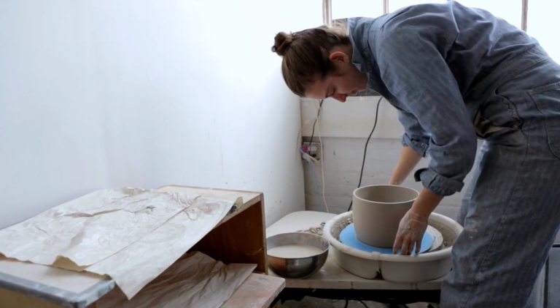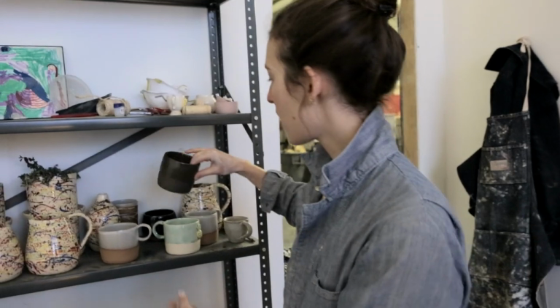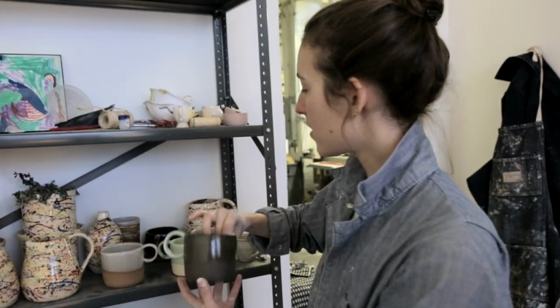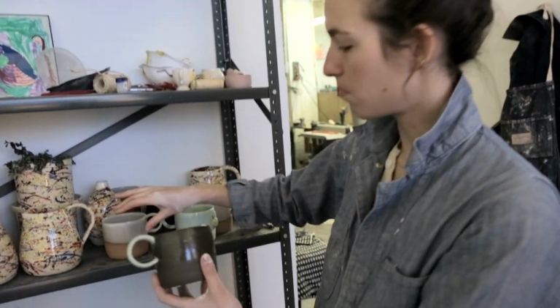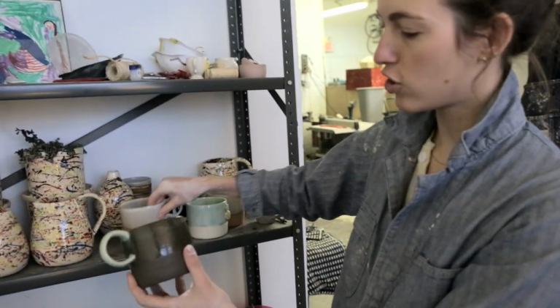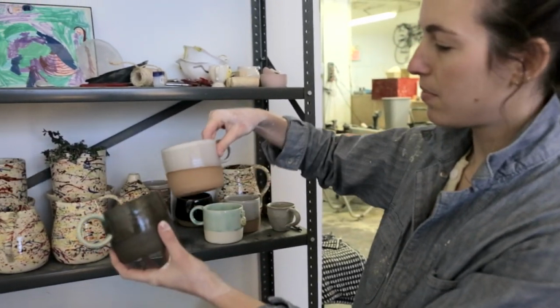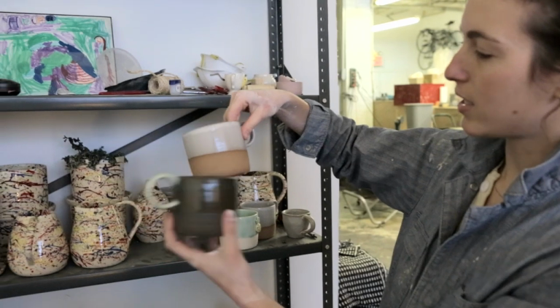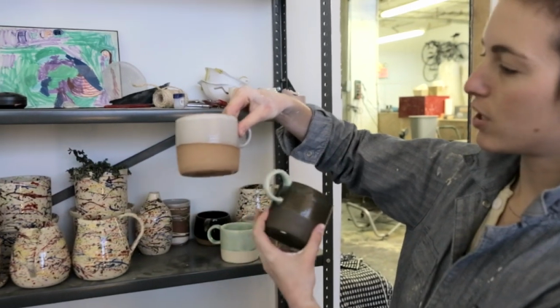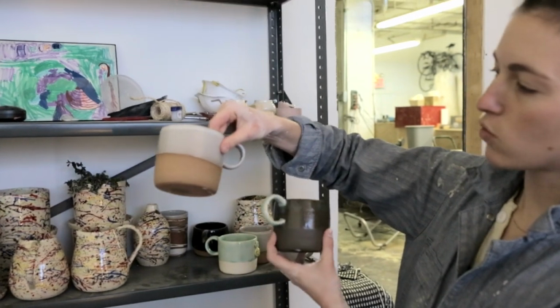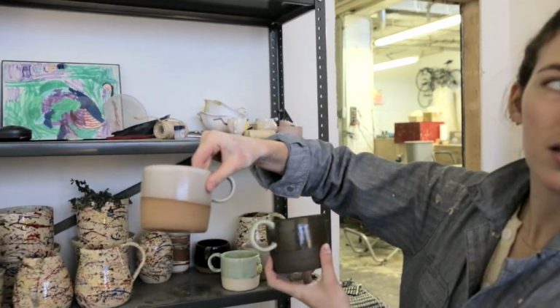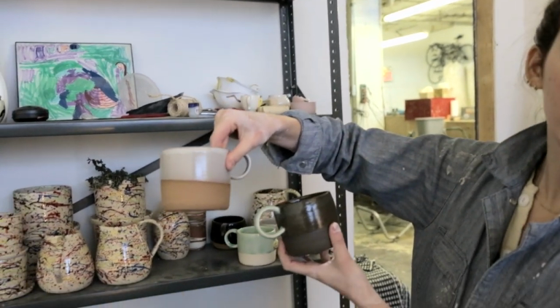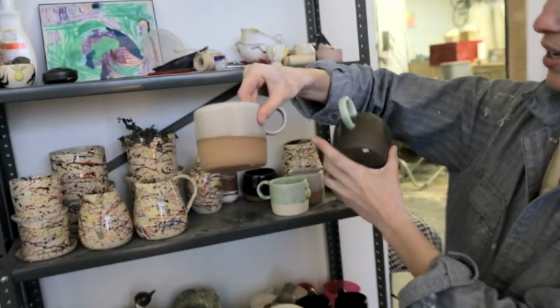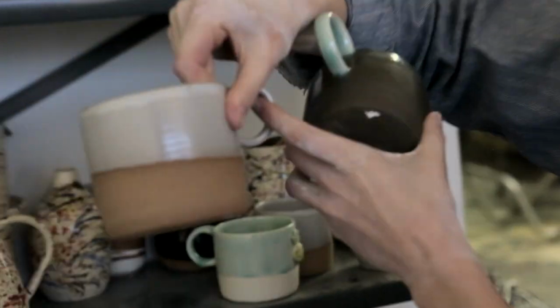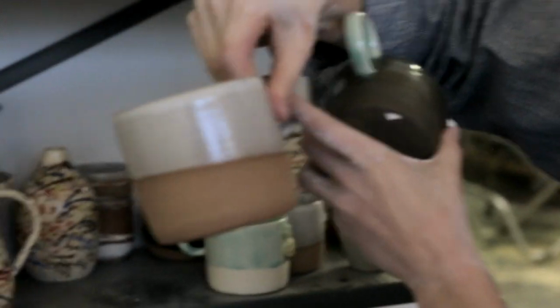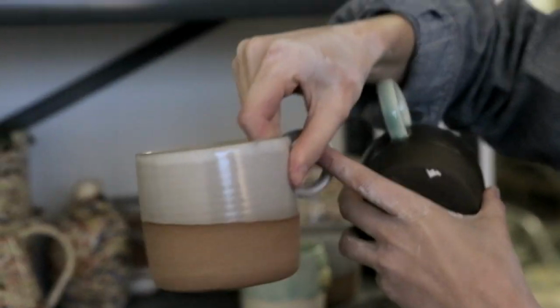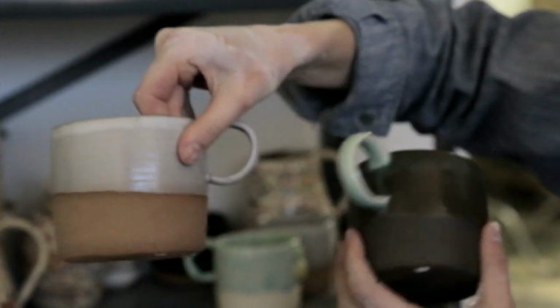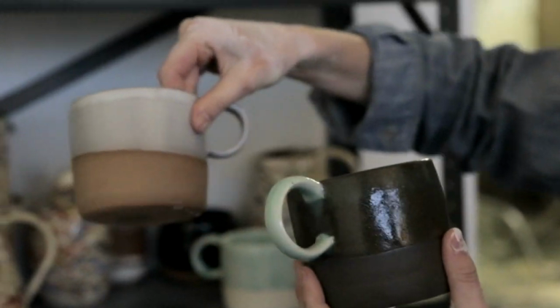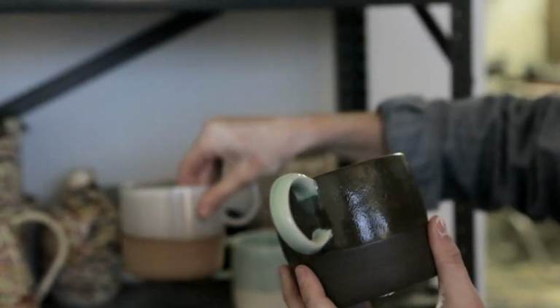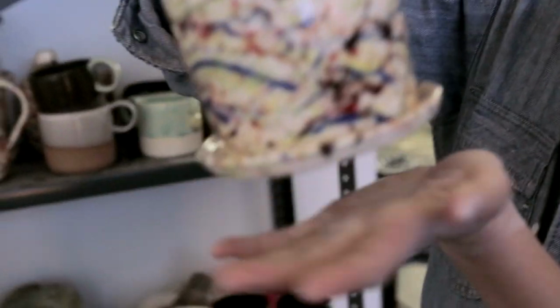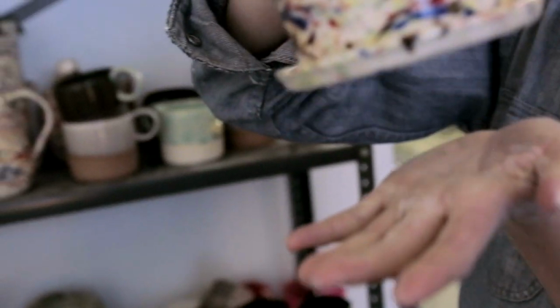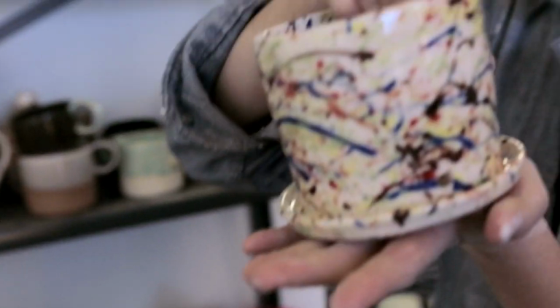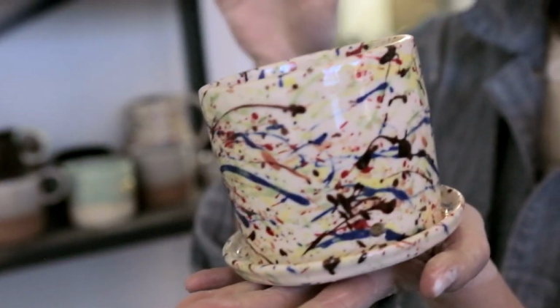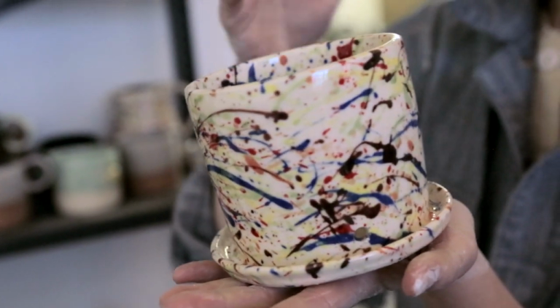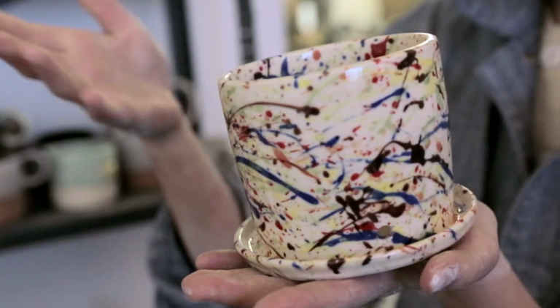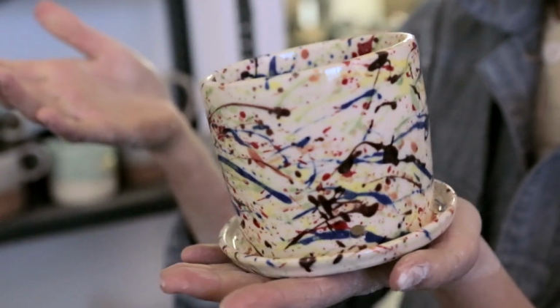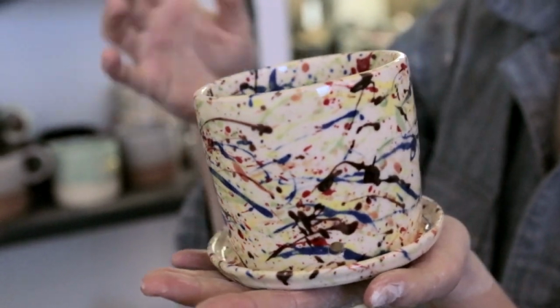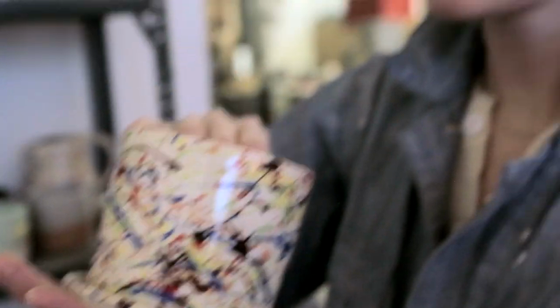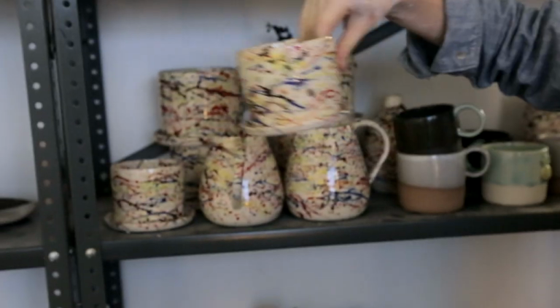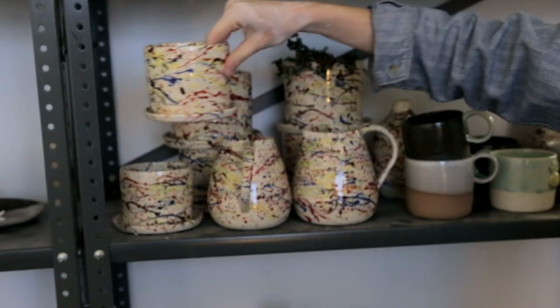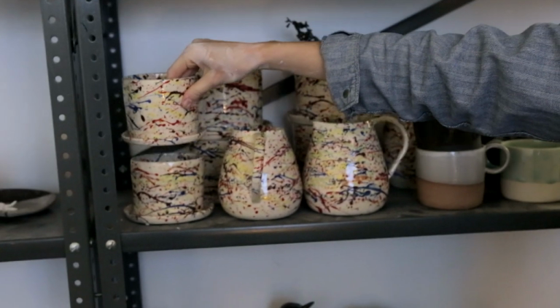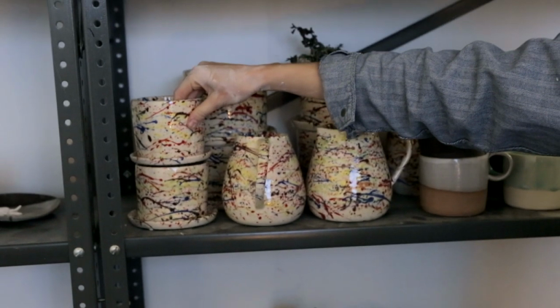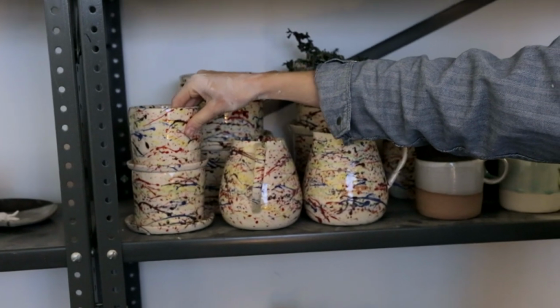This is kind of my standard mug shape — it's a pretty straight silhouette on either side and then a small round handle. This is a planter that has a little hole that drains into the saucer instead of having a separate saucer.